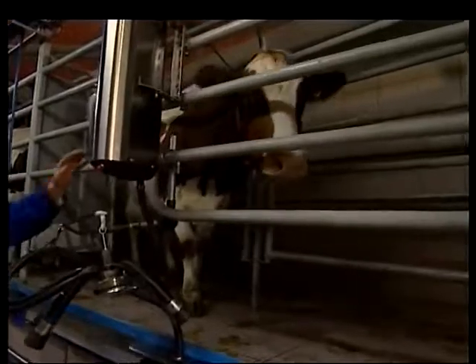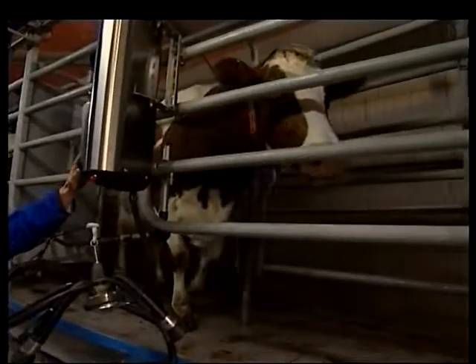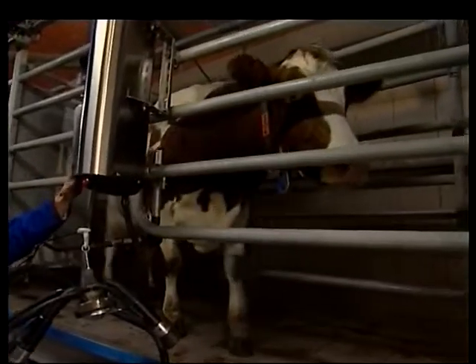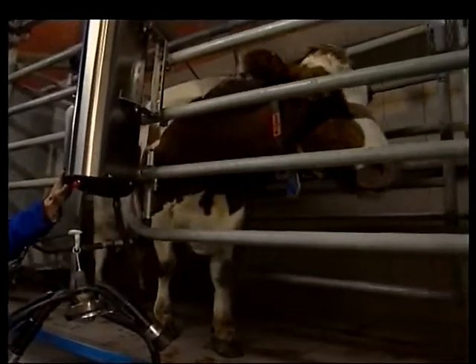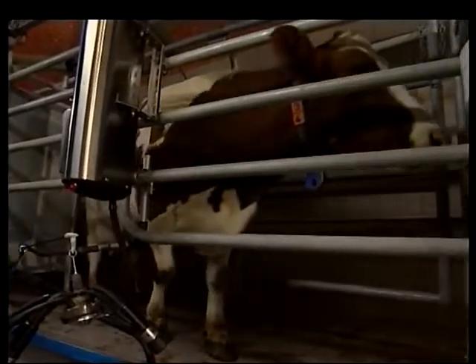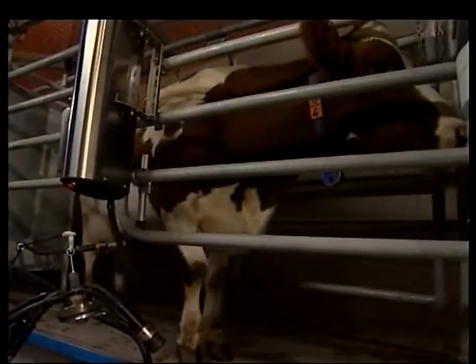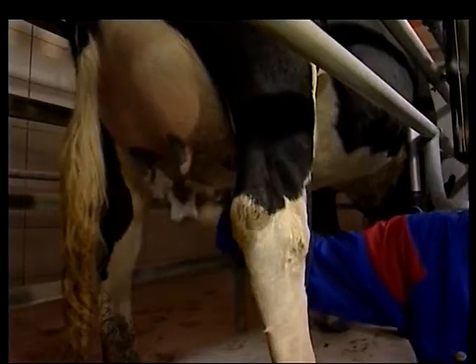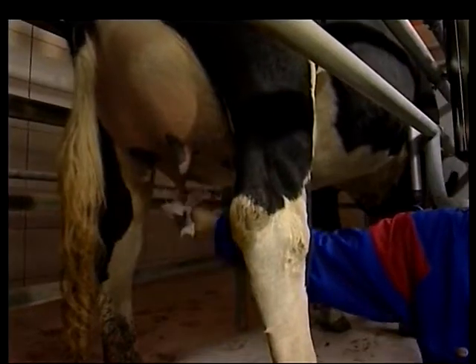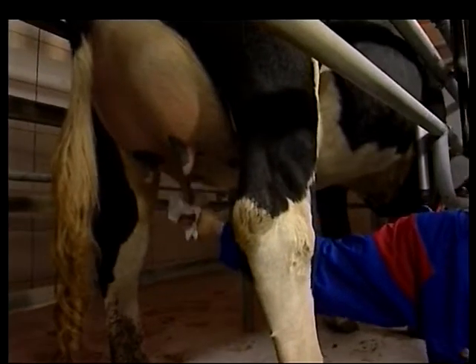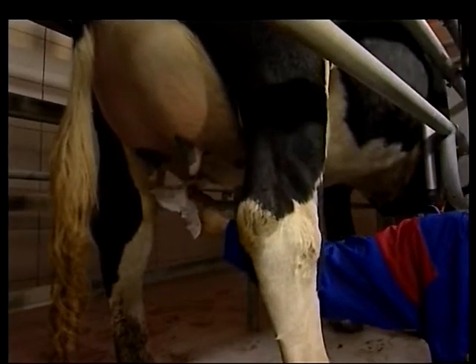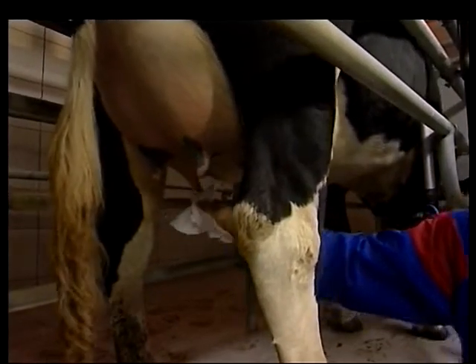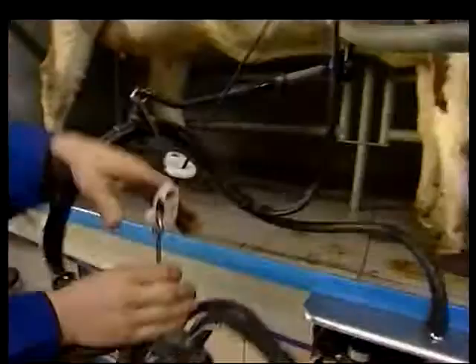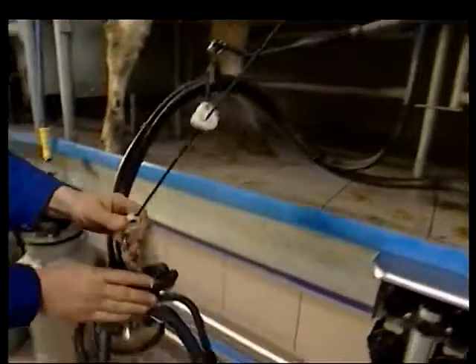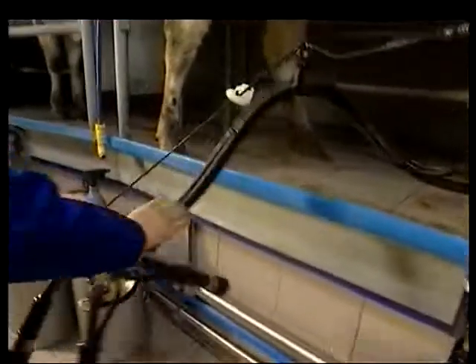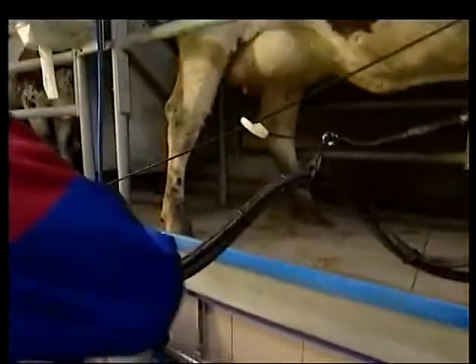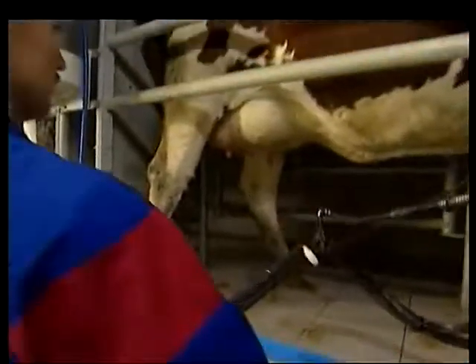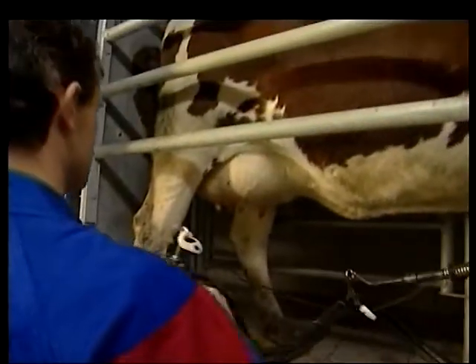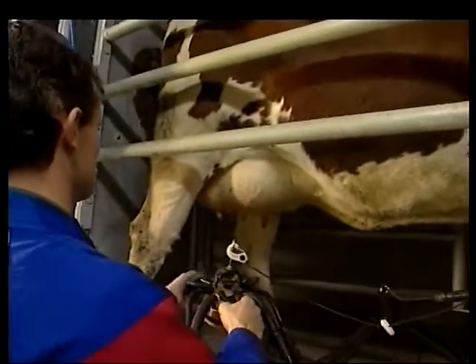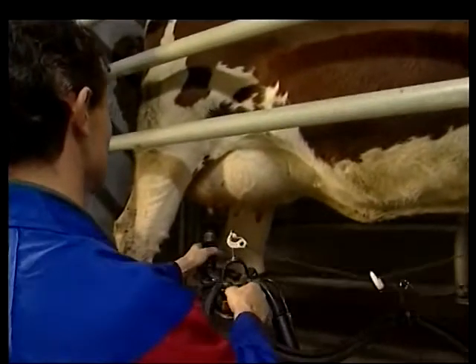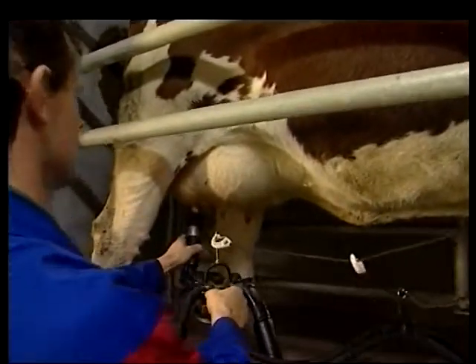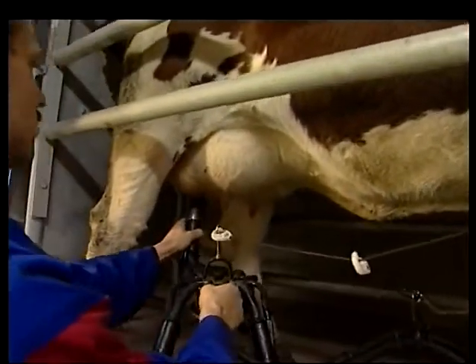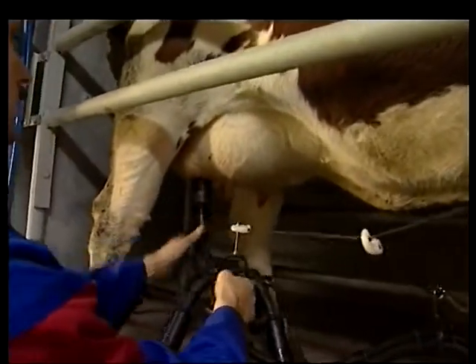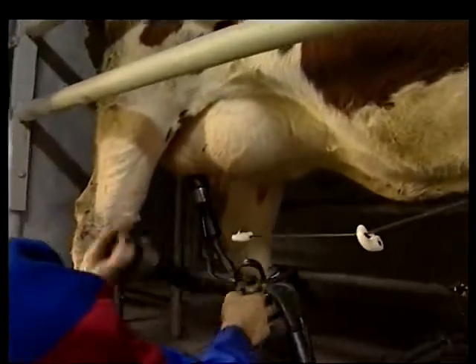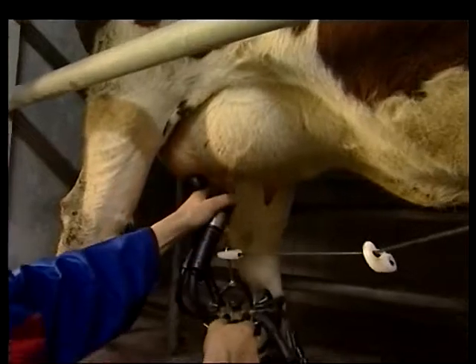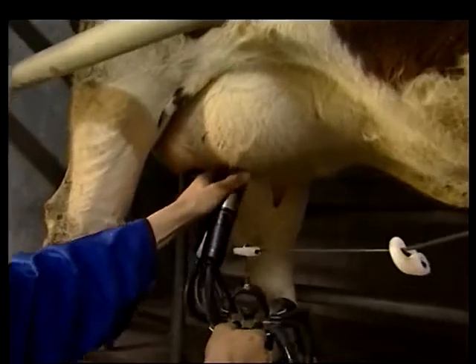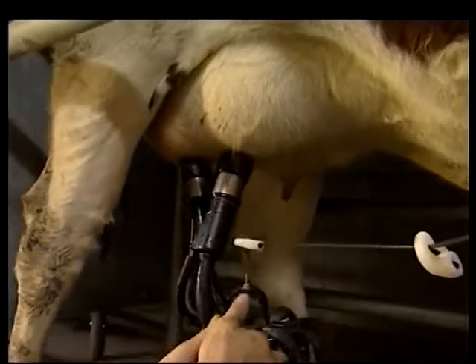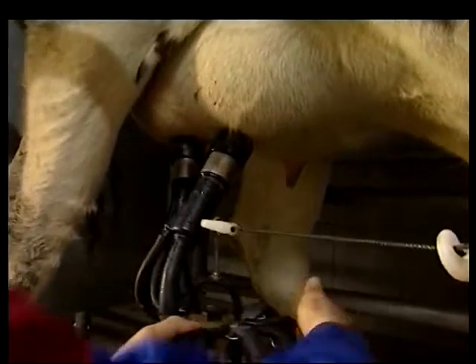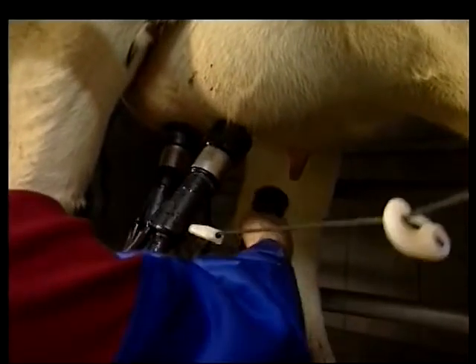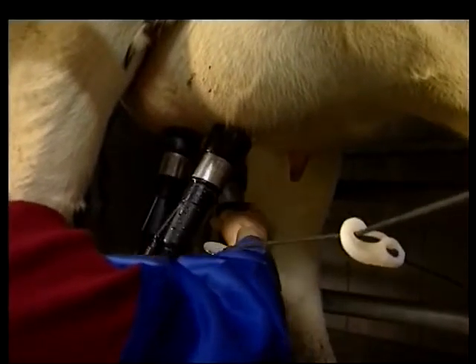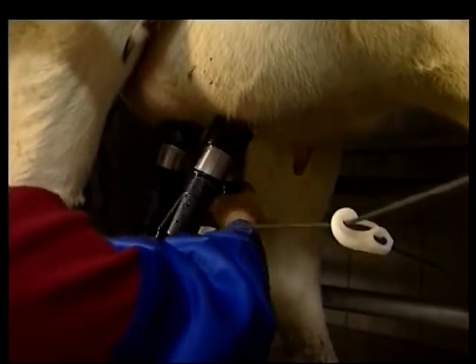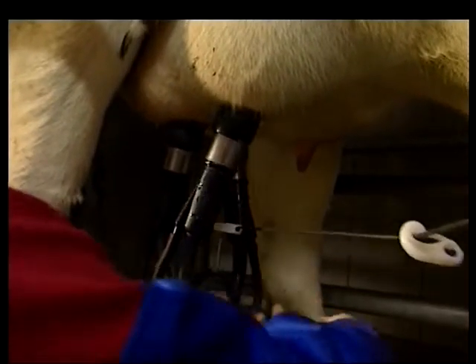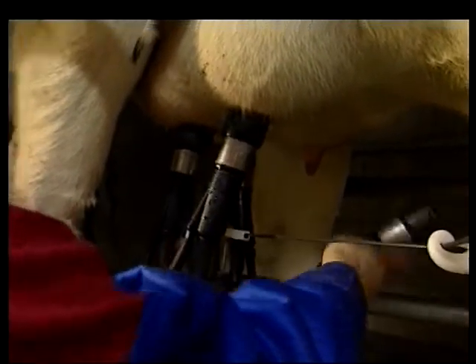Protecting cows from dirt and infection has a direct effect on the quality of milk. But protection can't stop there. The natural presence of dirt and bacteria on a farm can make the battle for hygienic food production a long one.